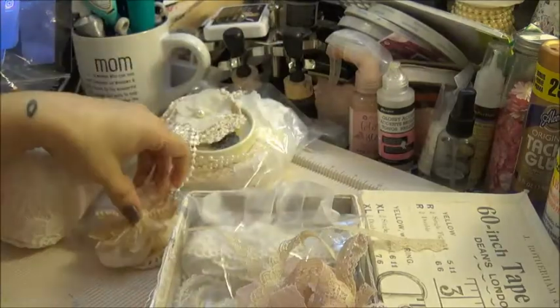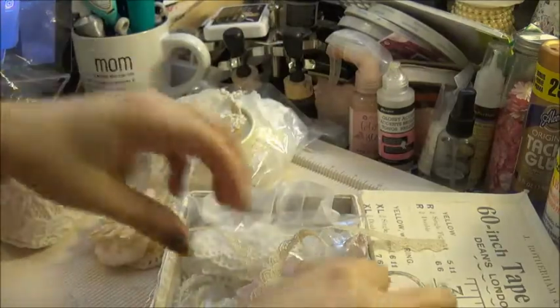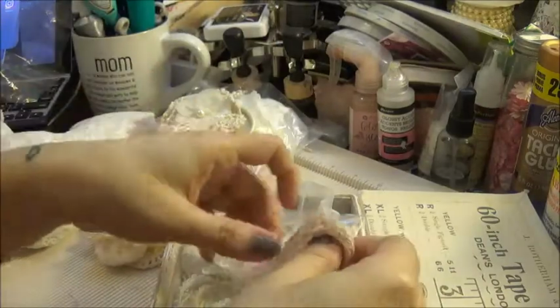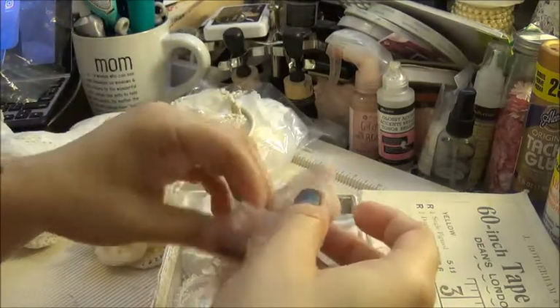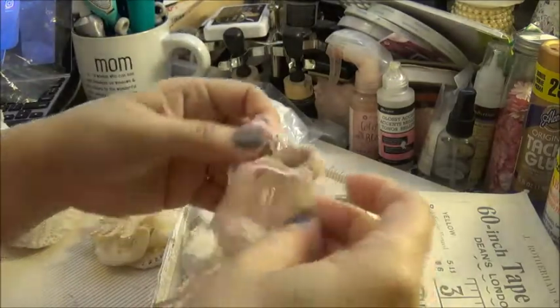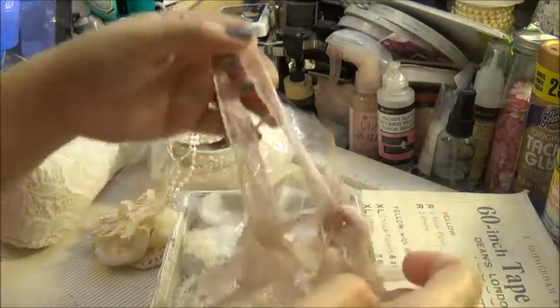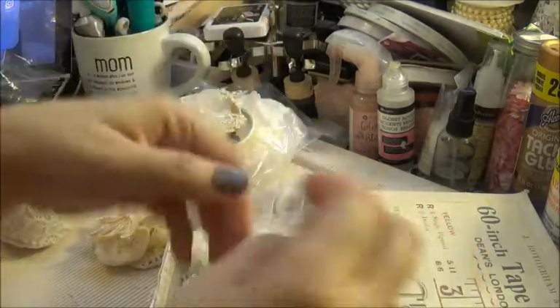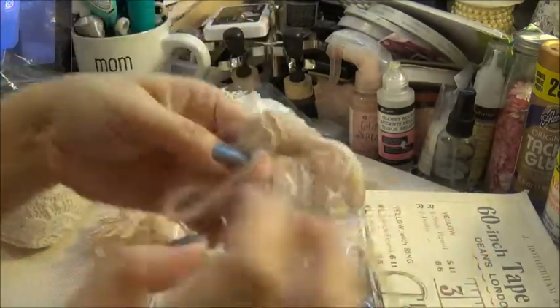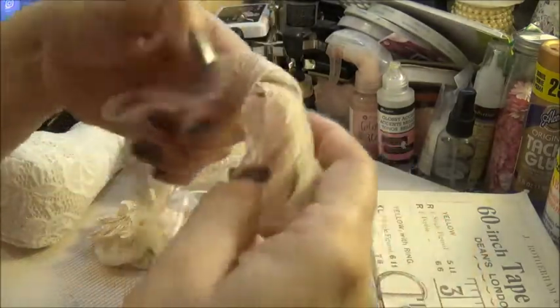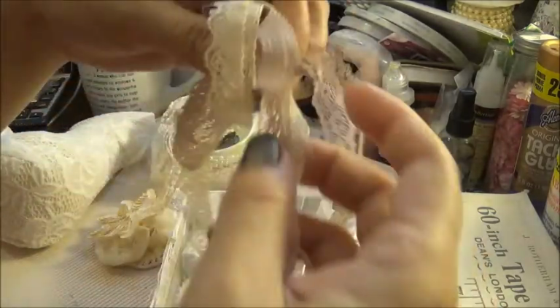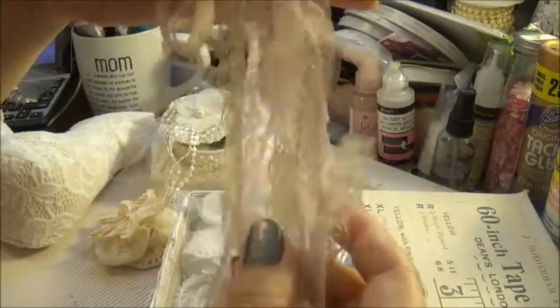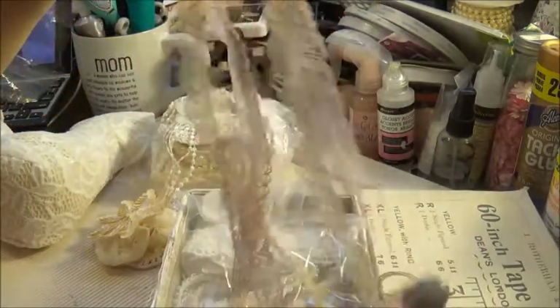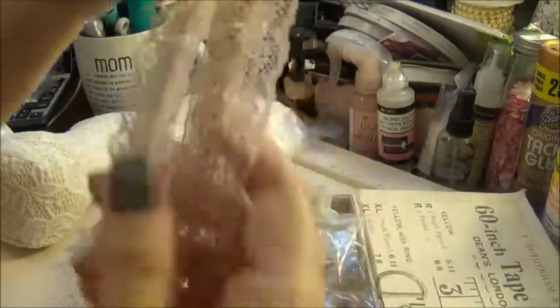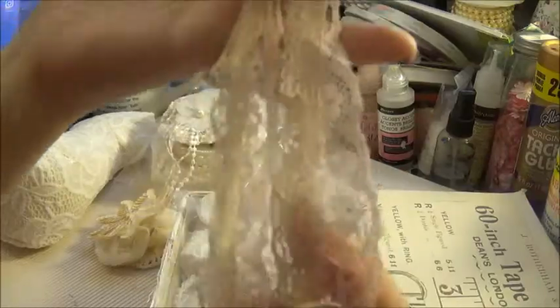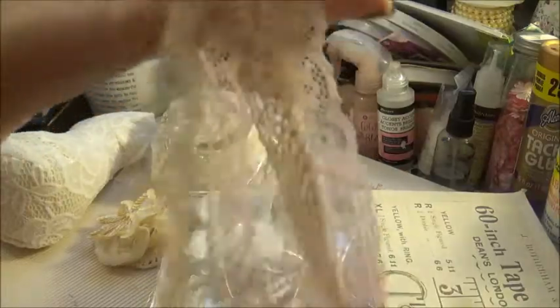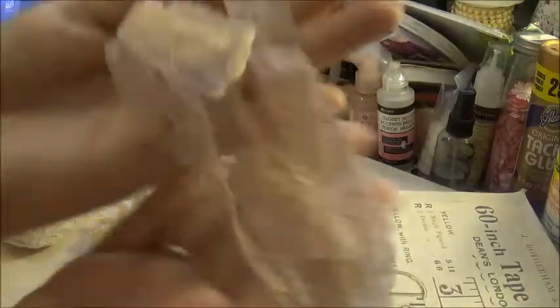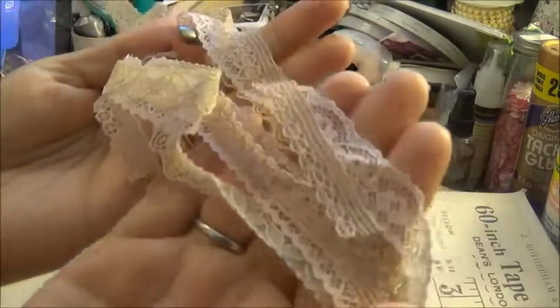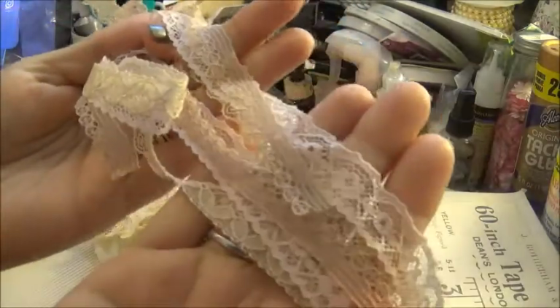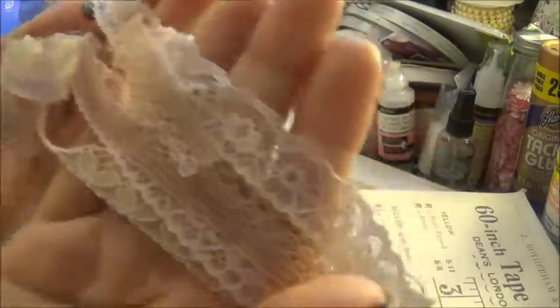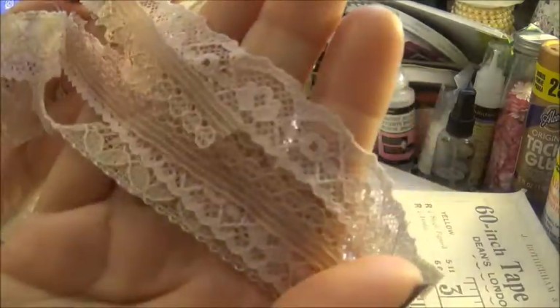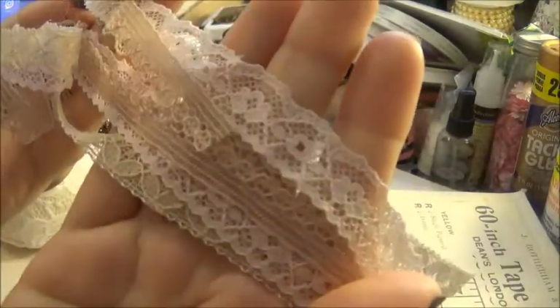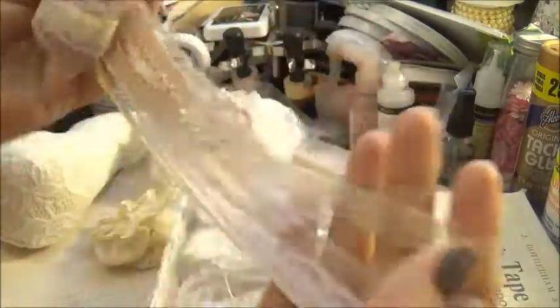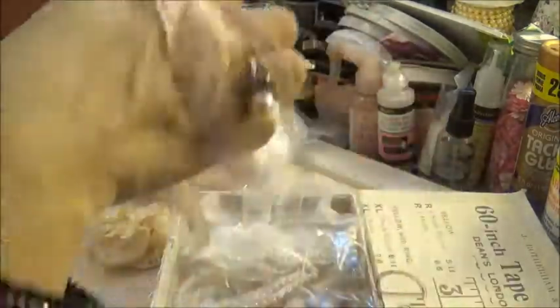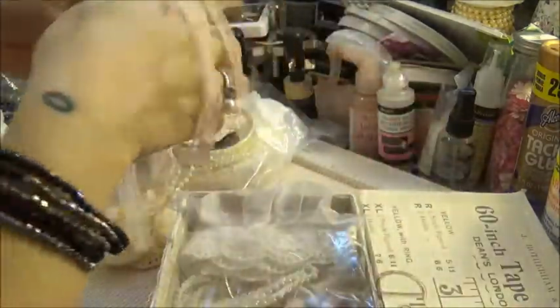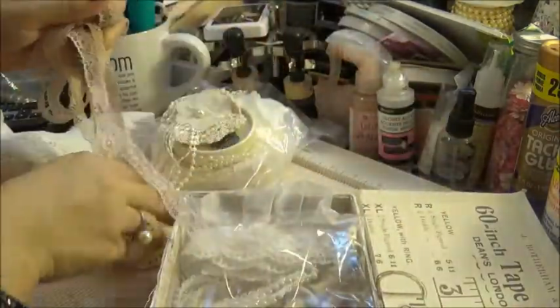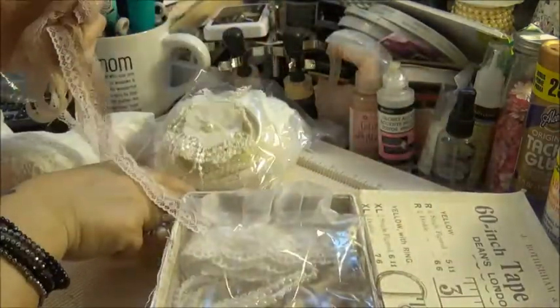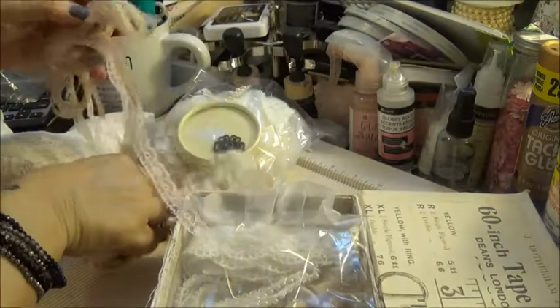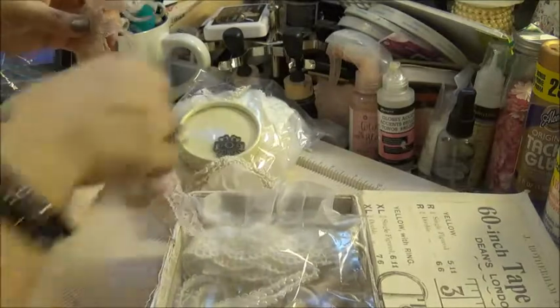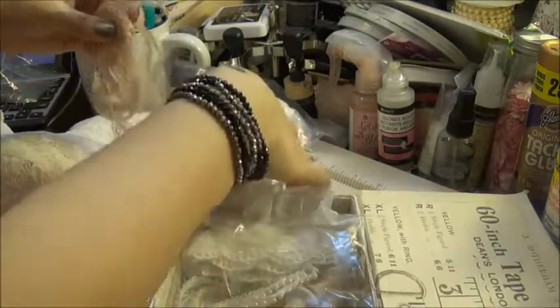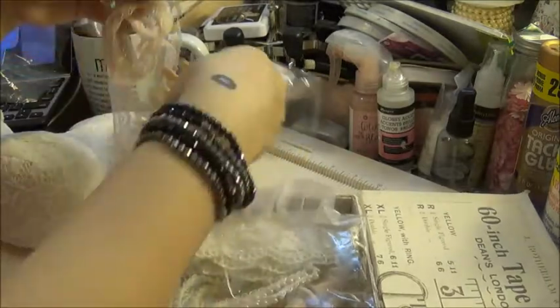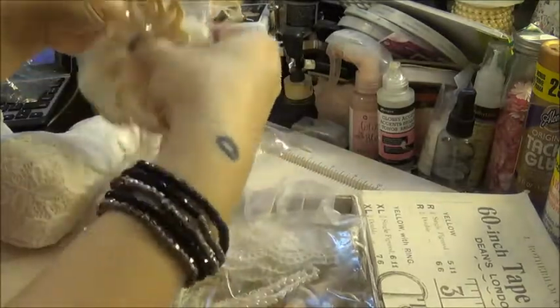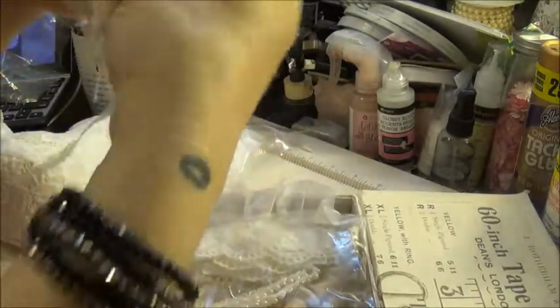She gives you a lot to work with. You can use your own laces of course, but she put all these laces in there too. There's that one, and there's that one.